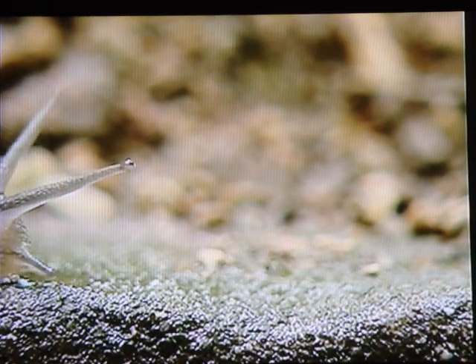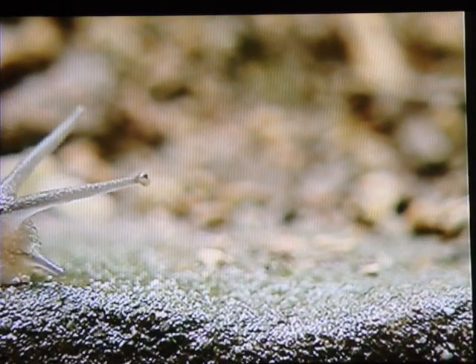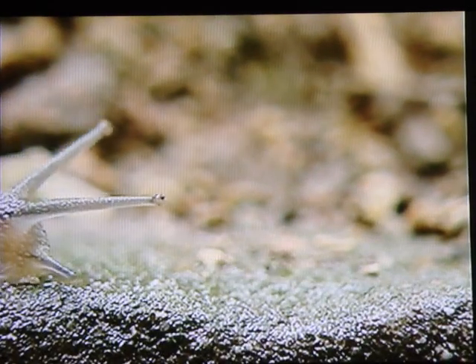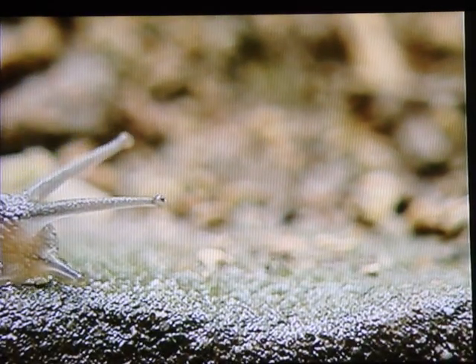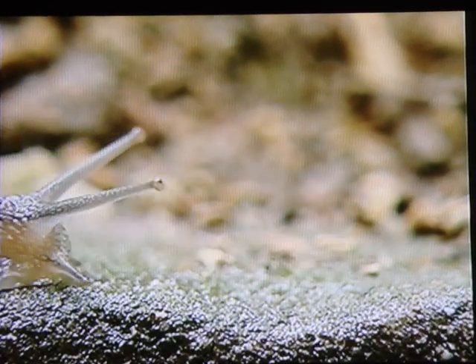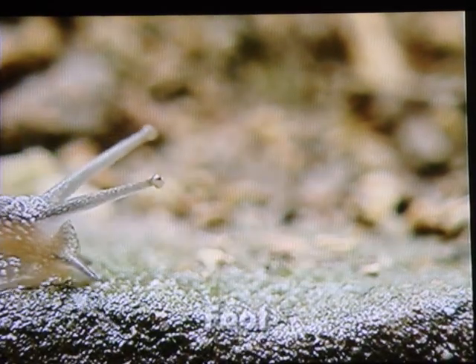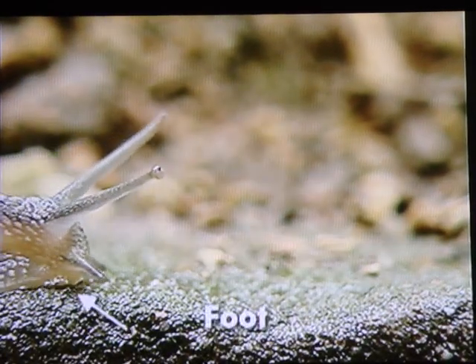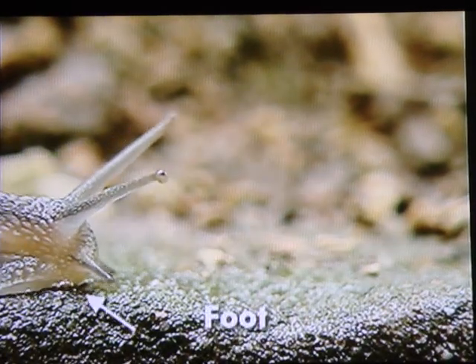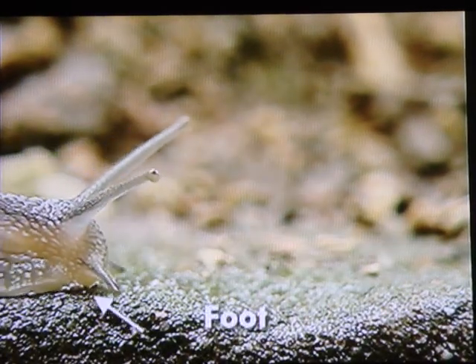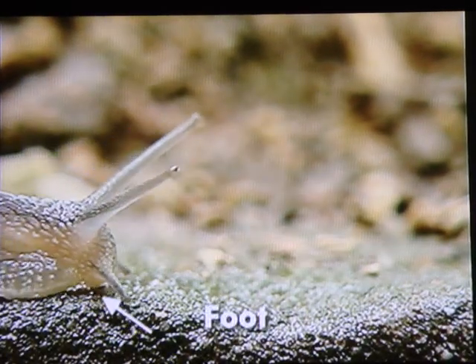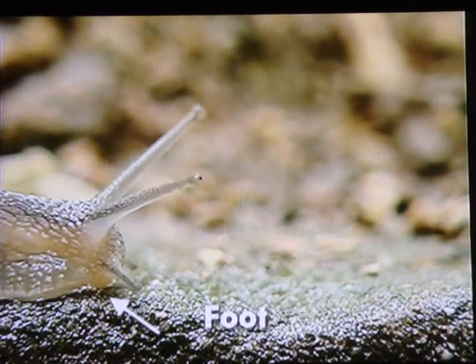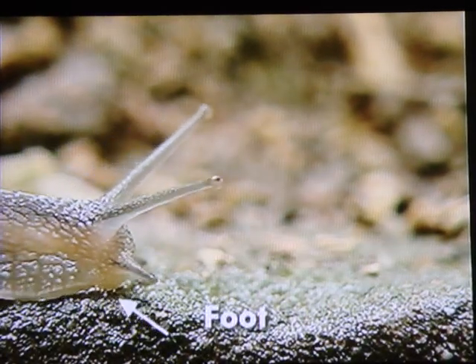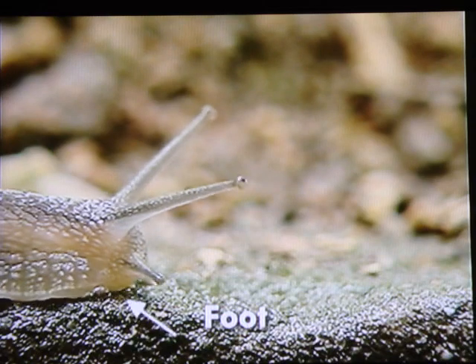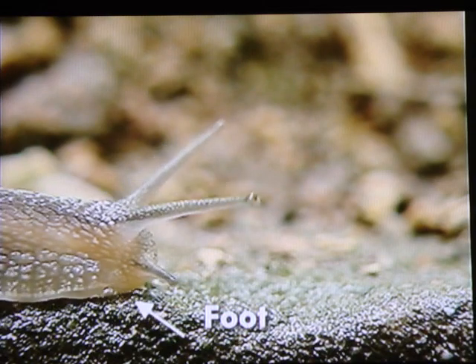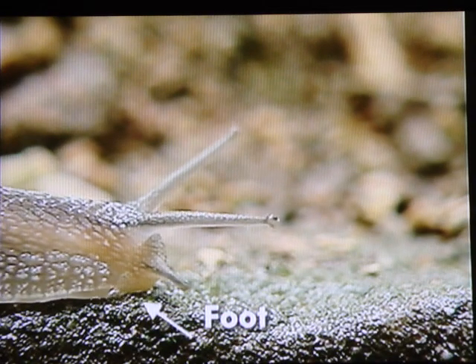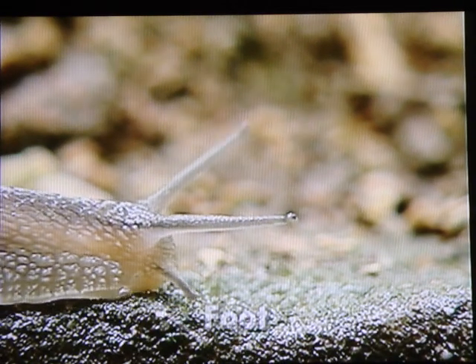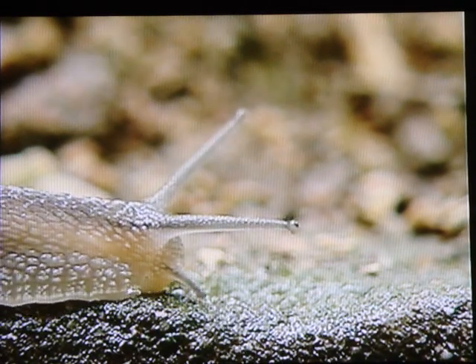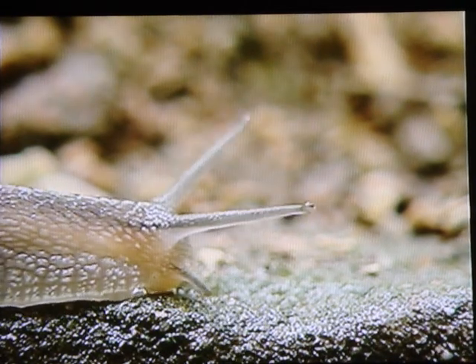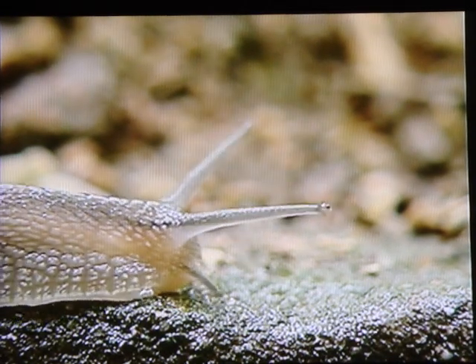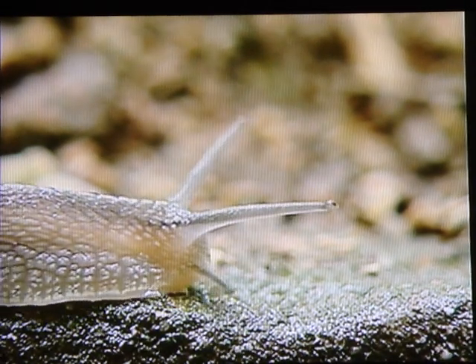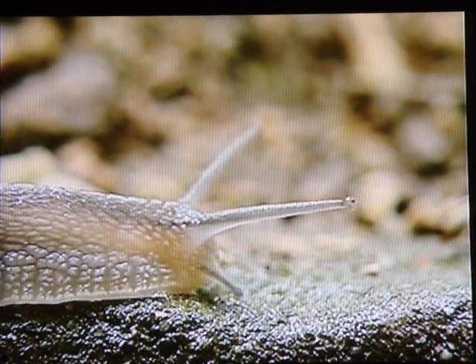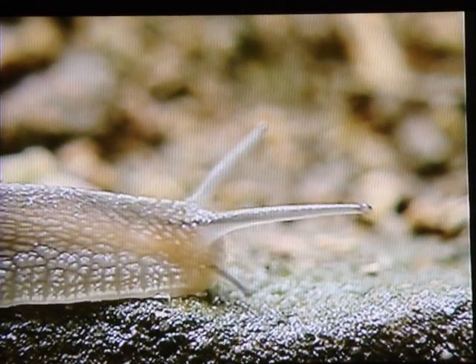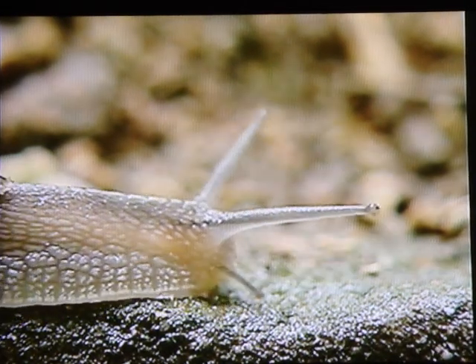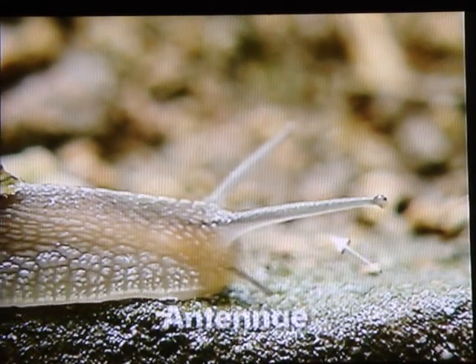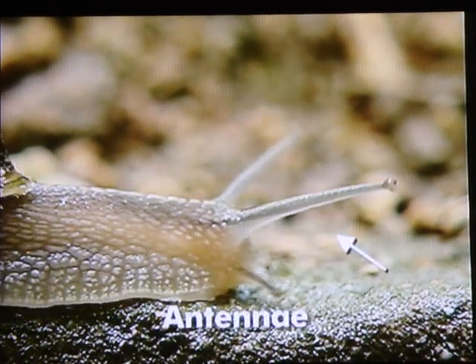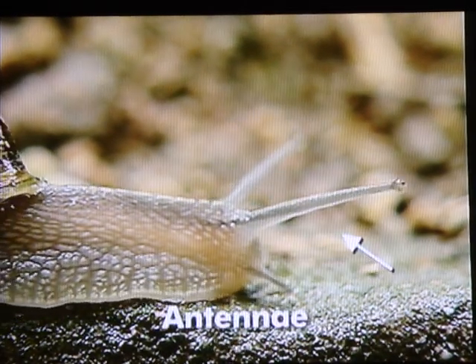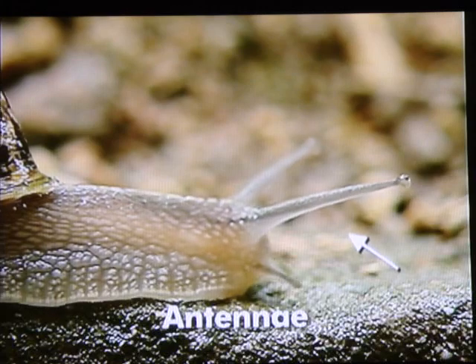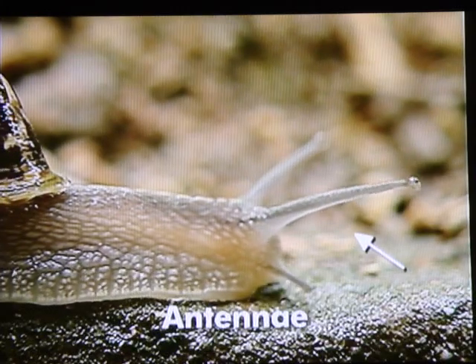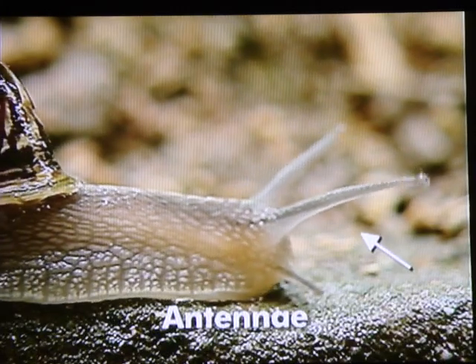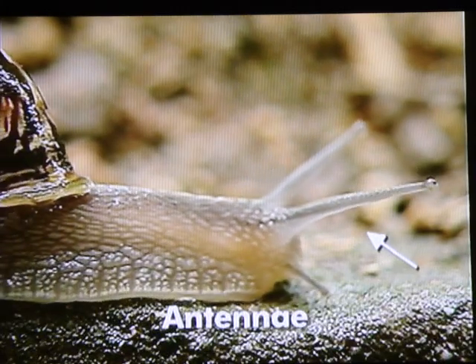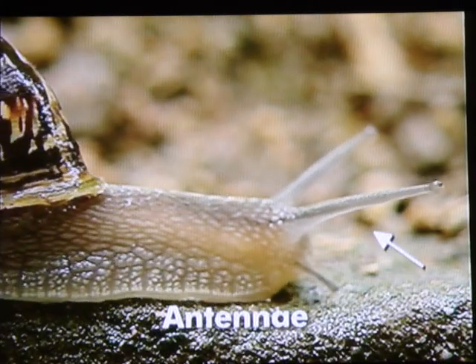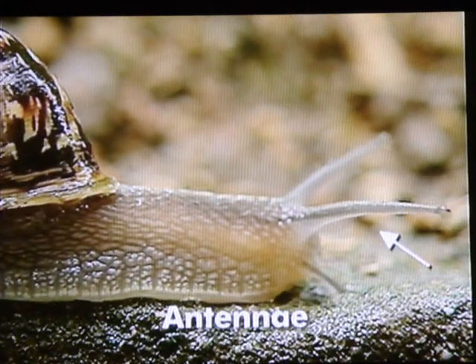The snail crawls along thanks to its foot and navigates thanks to its antennas. The long ones have an eye on the tip and the smaller ones are very touch sensitive.